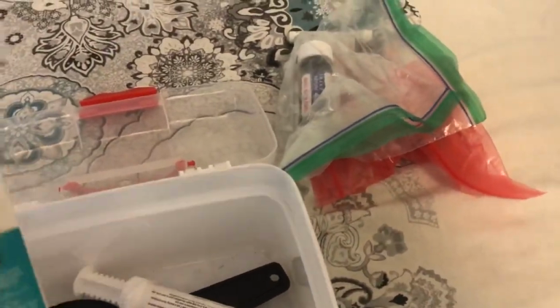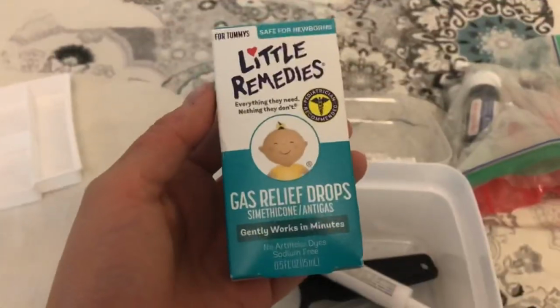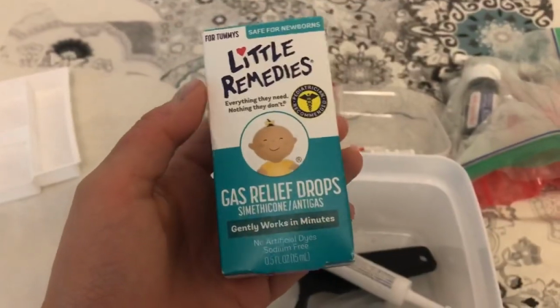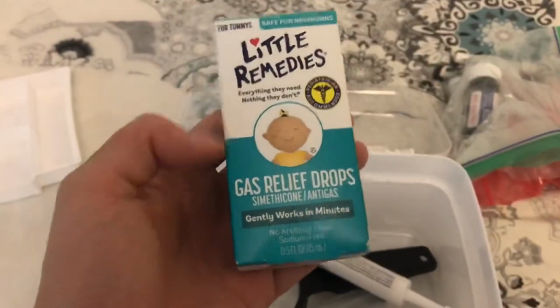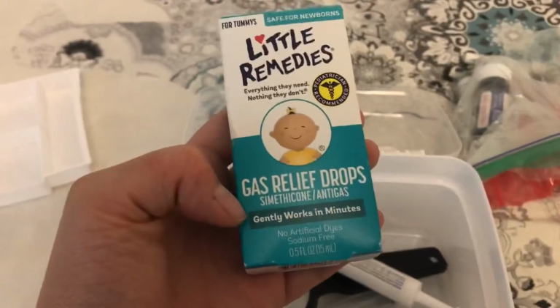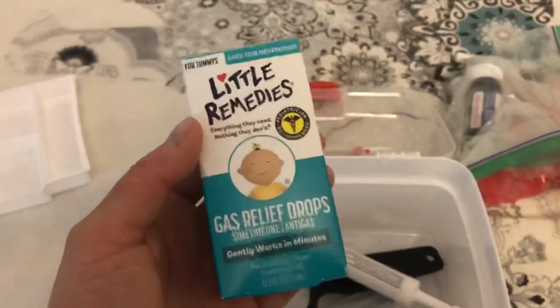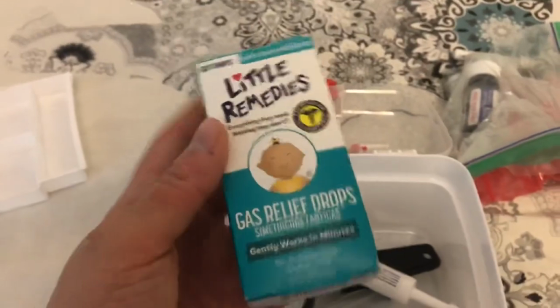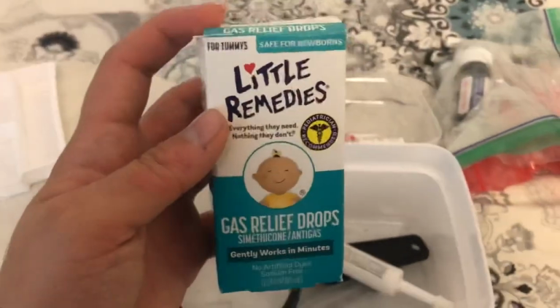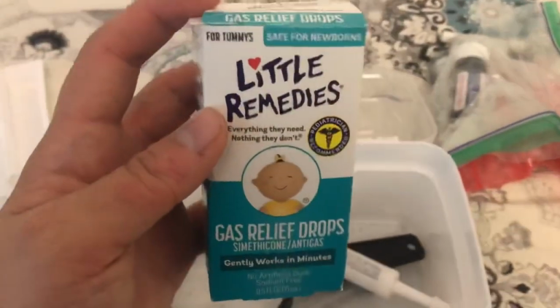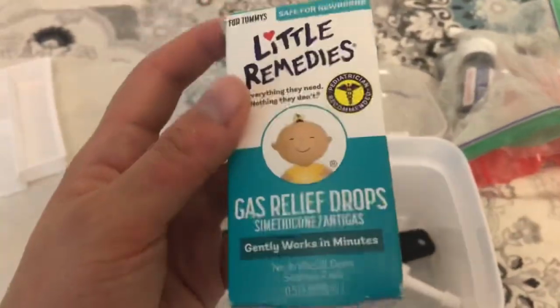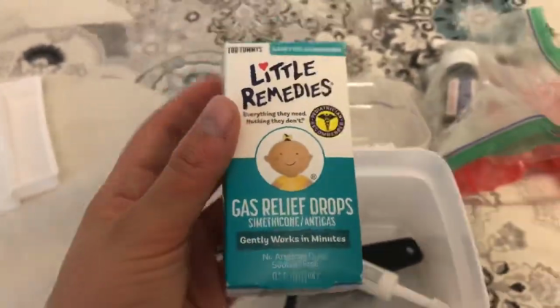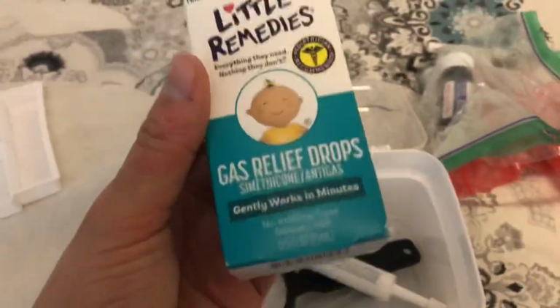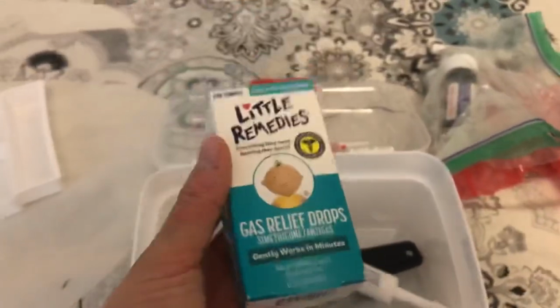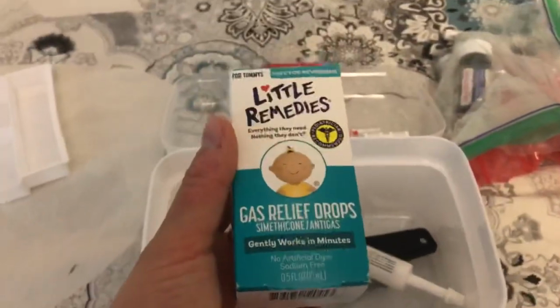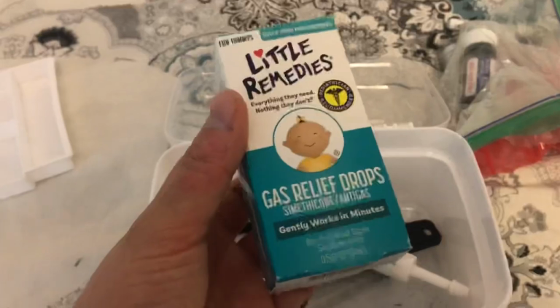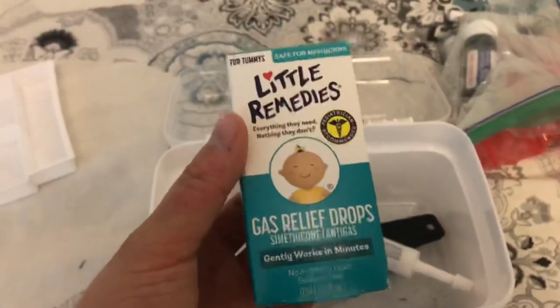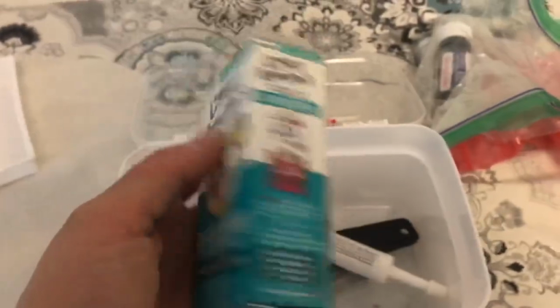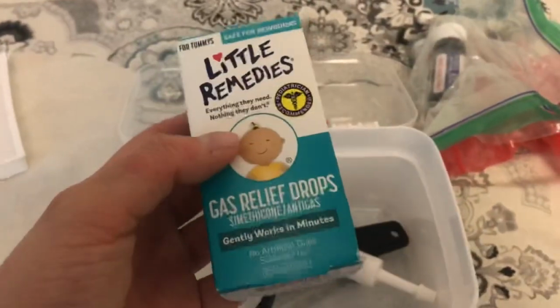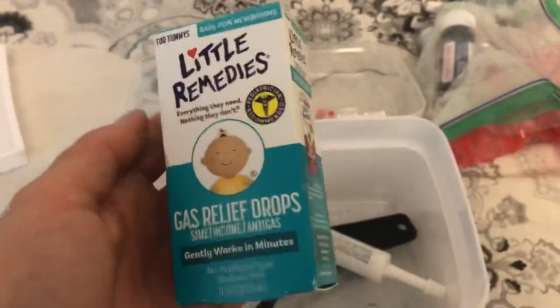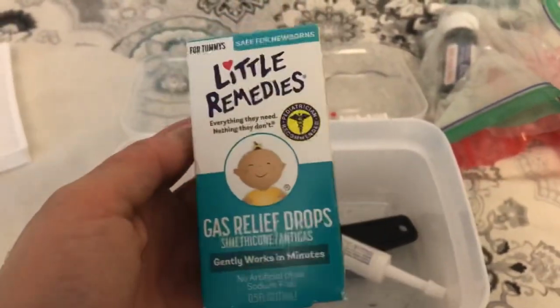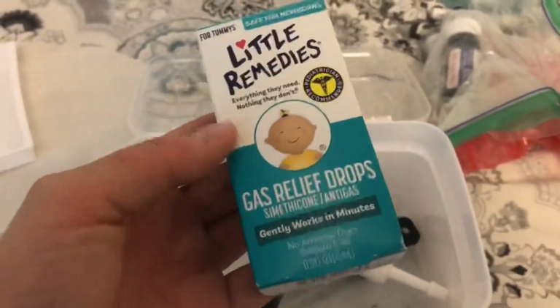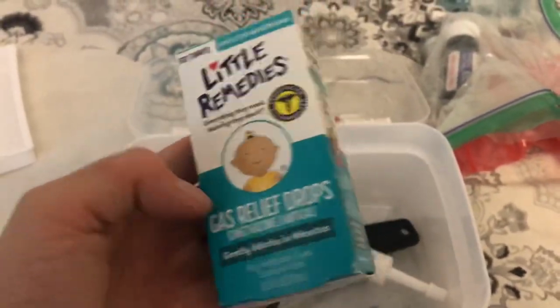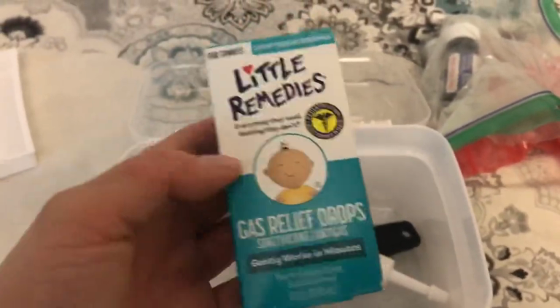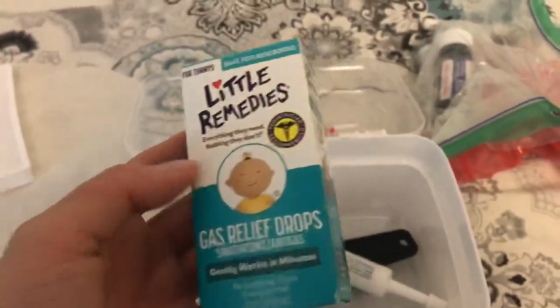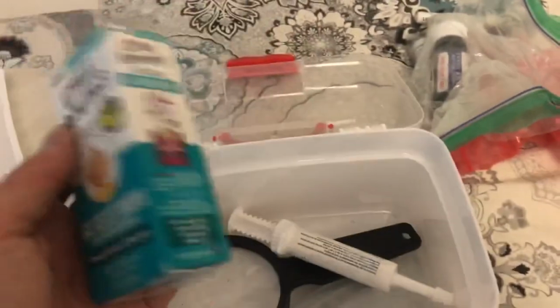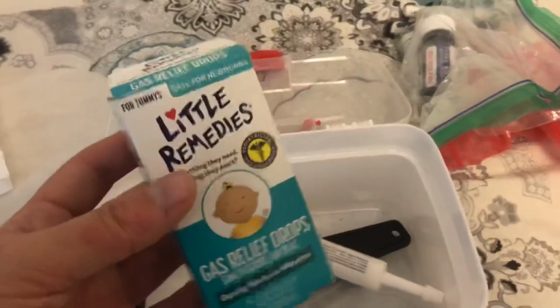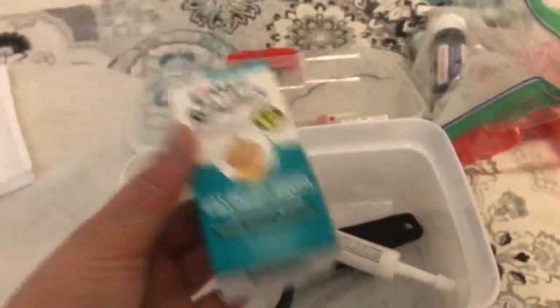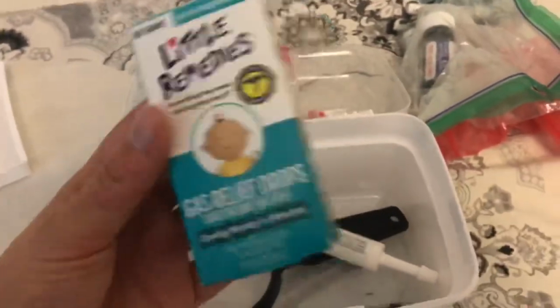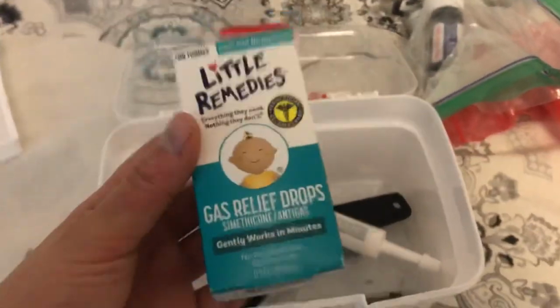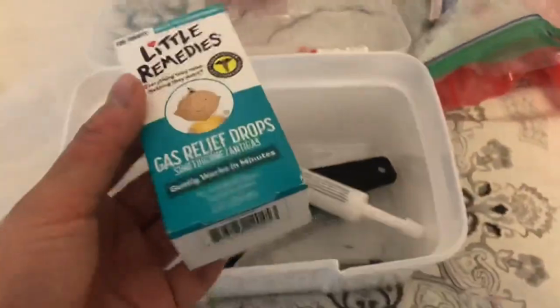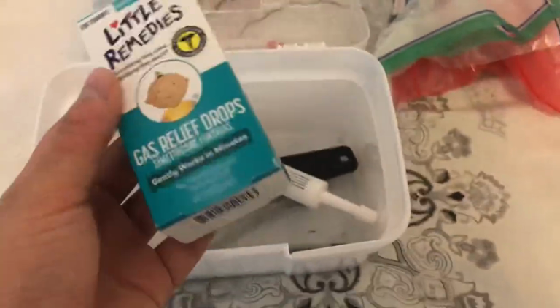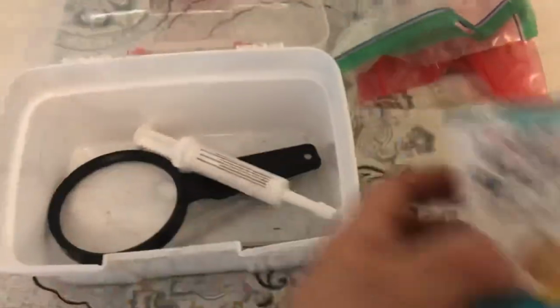We have gas relief drops, and I recommend this for all guinea pig owners. Guinea pigs can suffer from bloat and it could be deadly. All you do is give them a little bit of the gas relief drops and it works wonders.